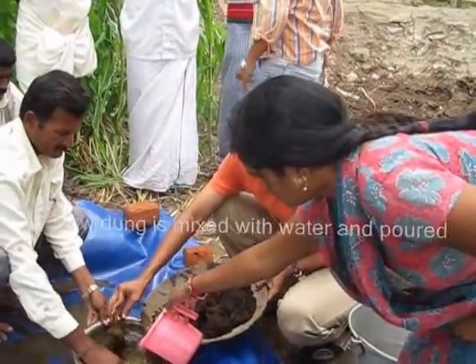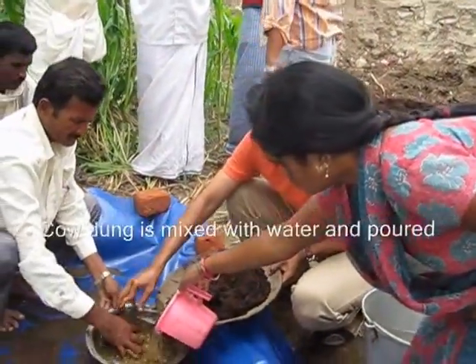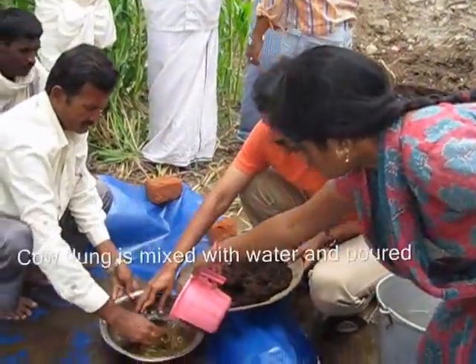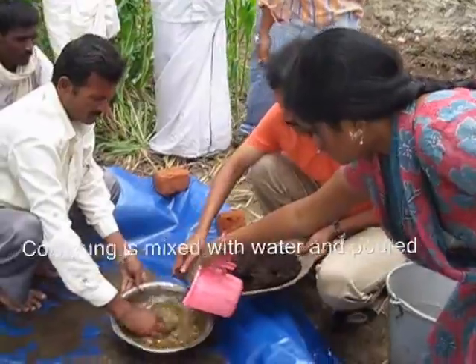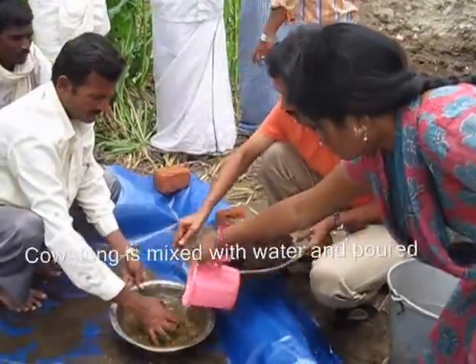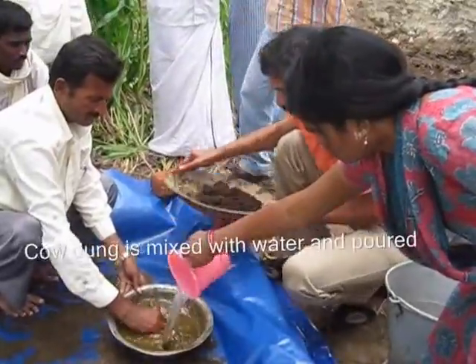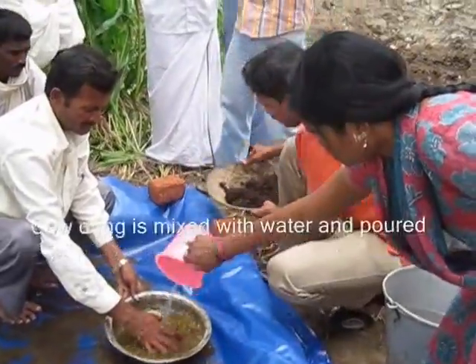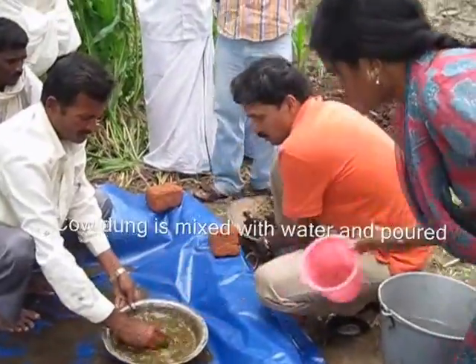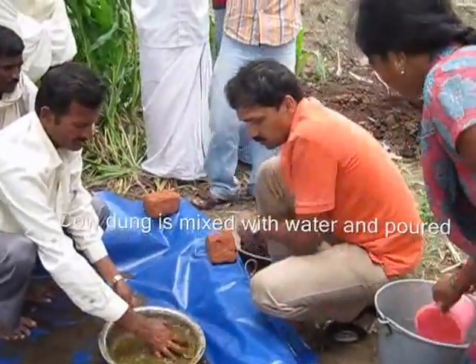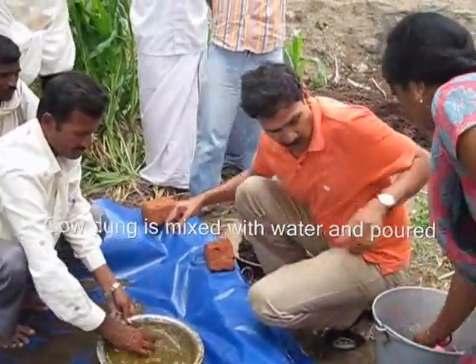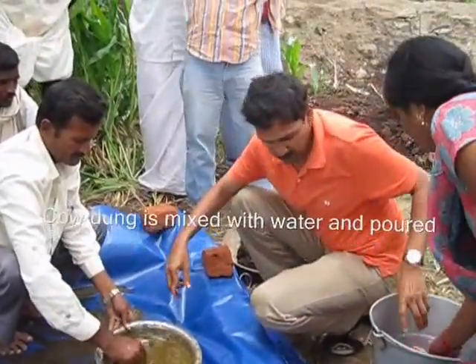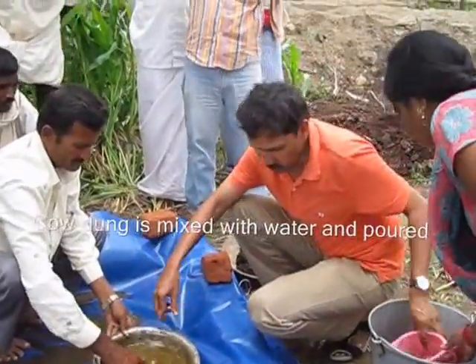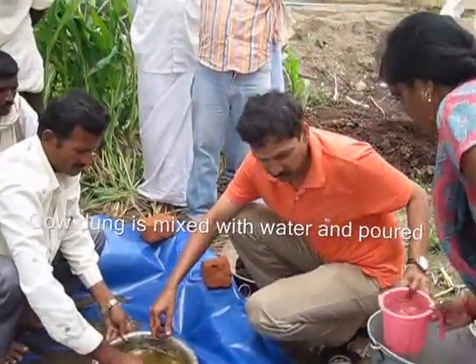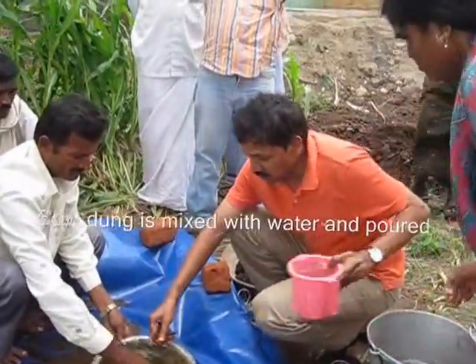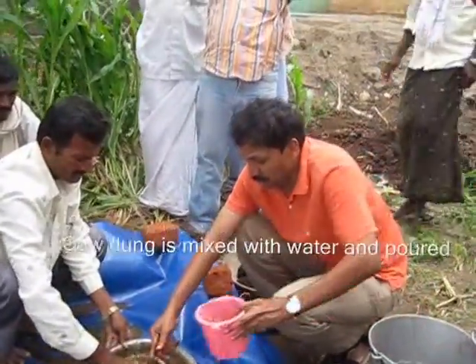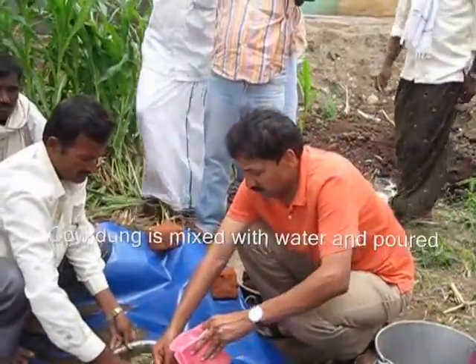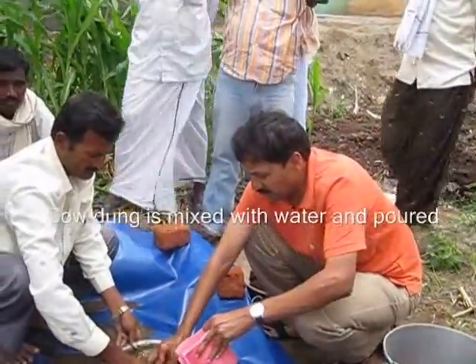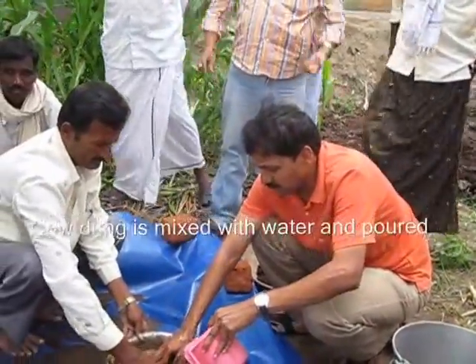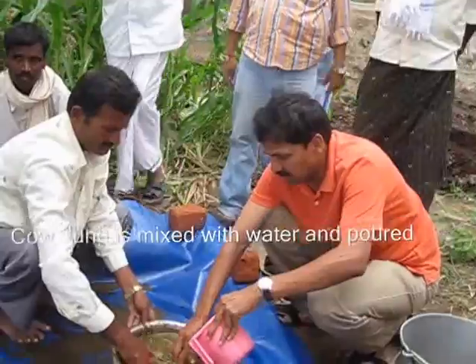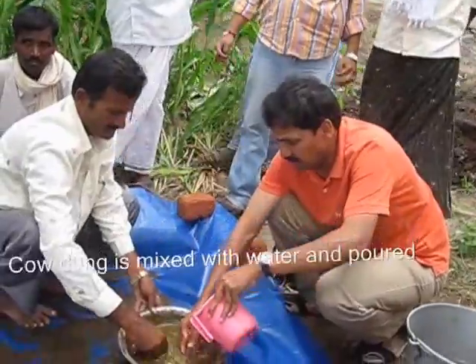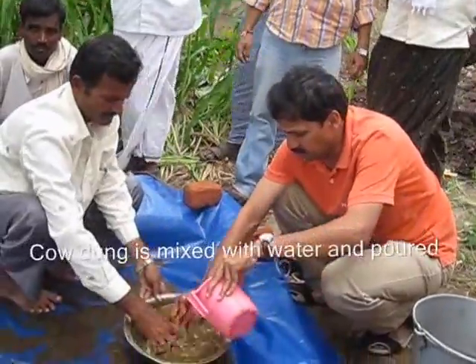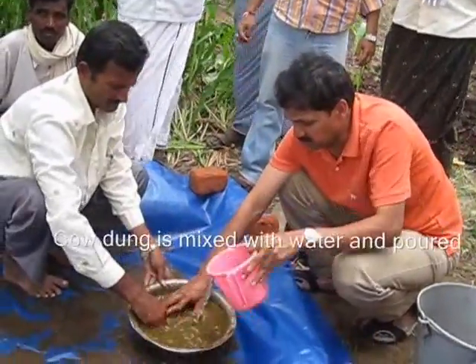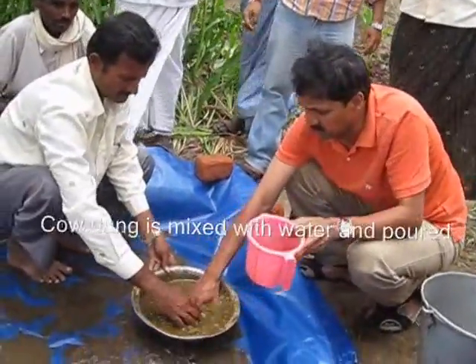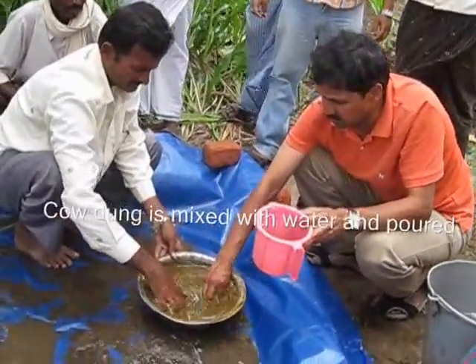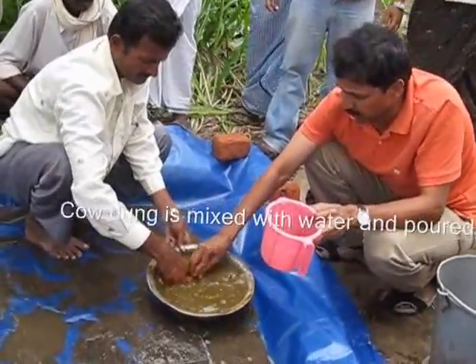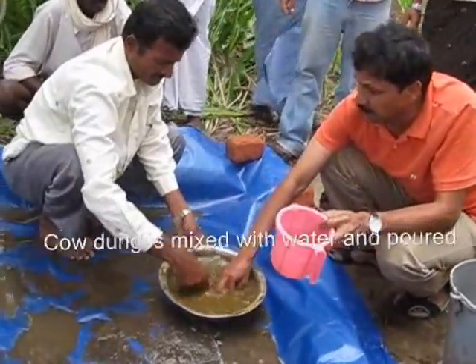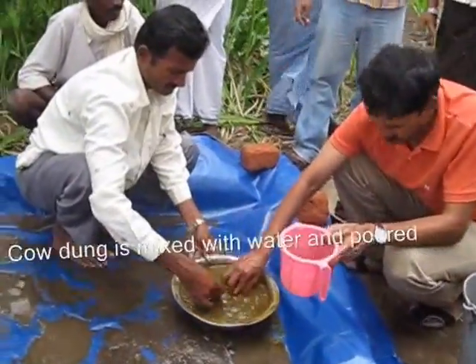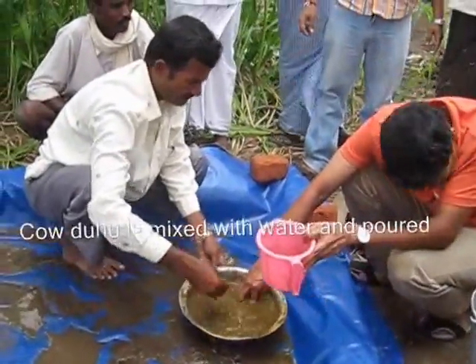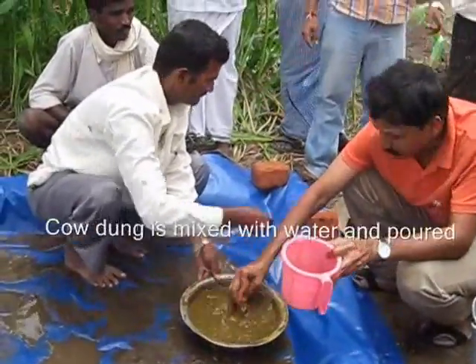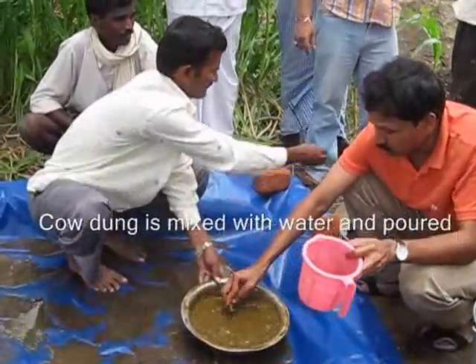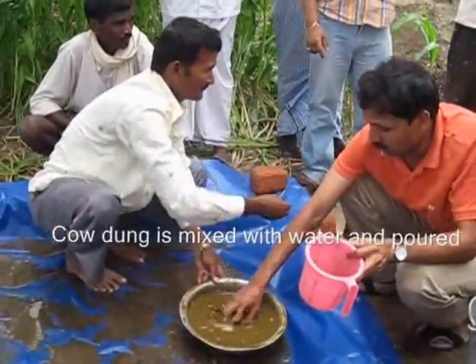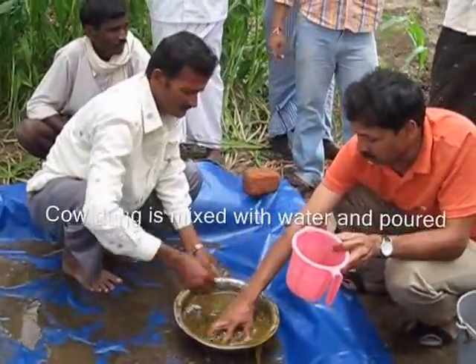1 kg of cow dung is taken, water is mixed to the dung, made into a slurry, and this dung slurry is applied to the Azolla culture.